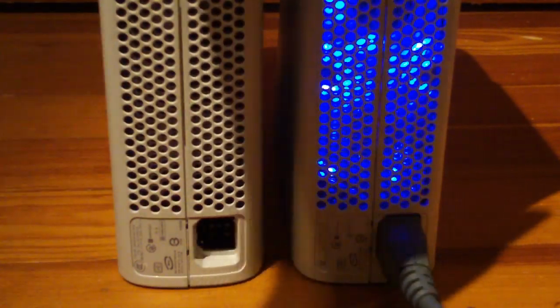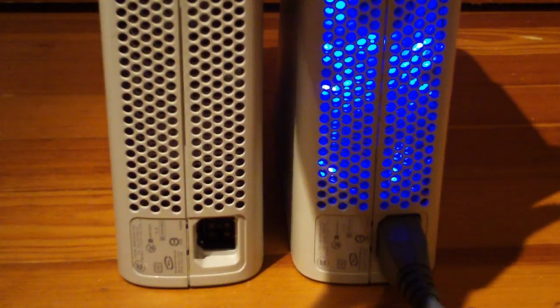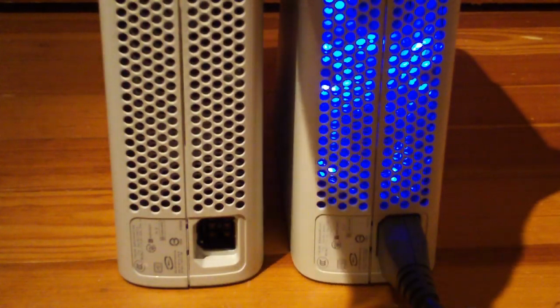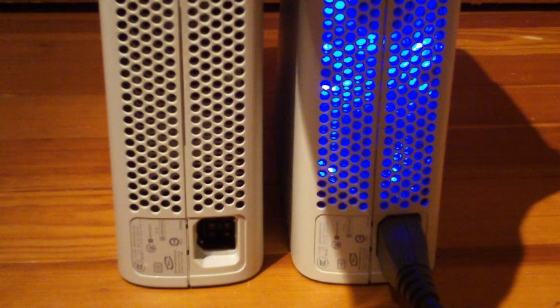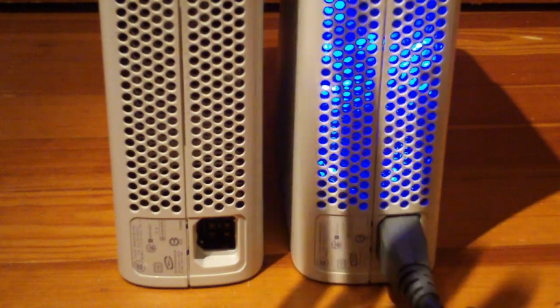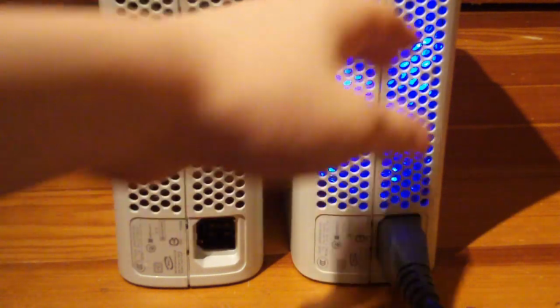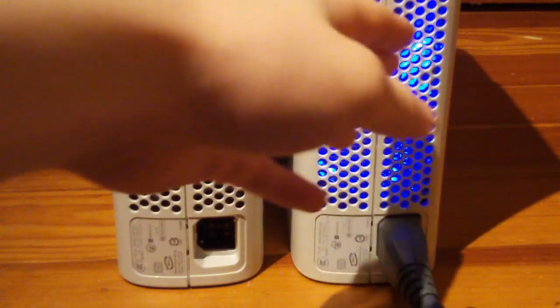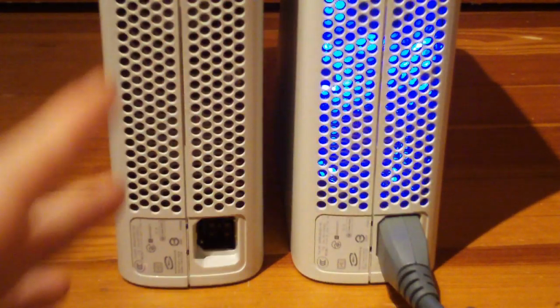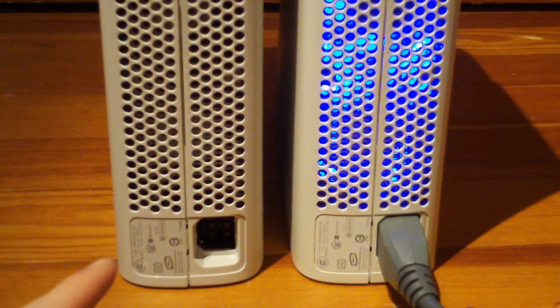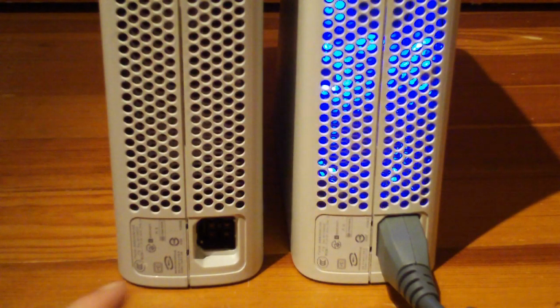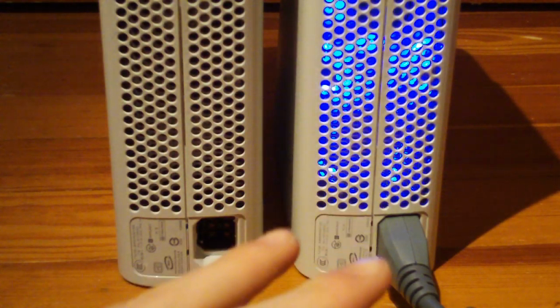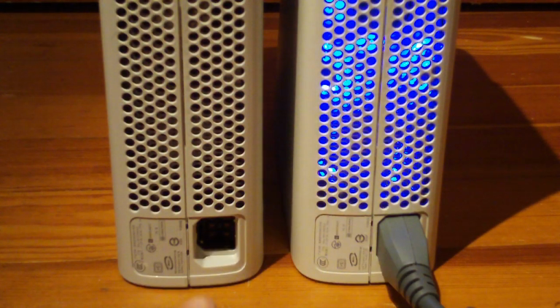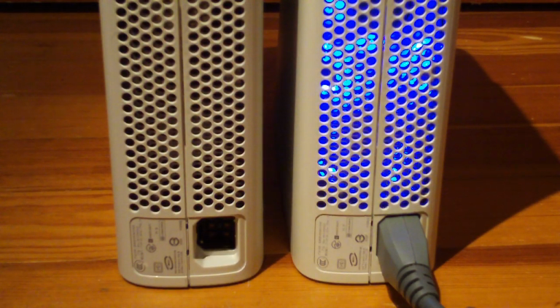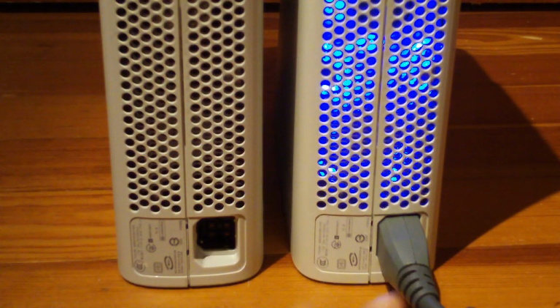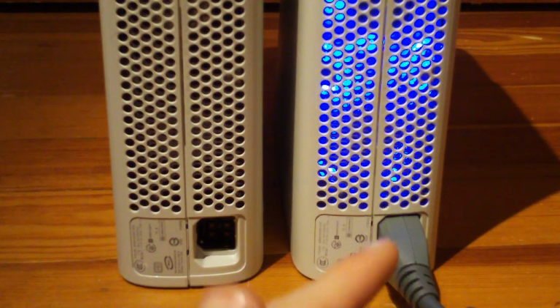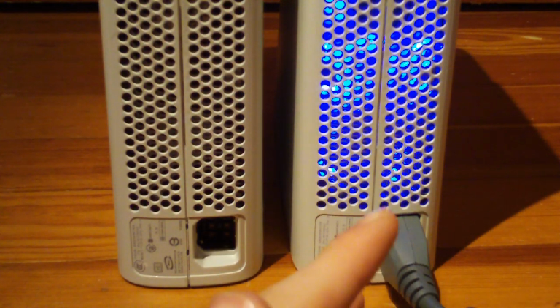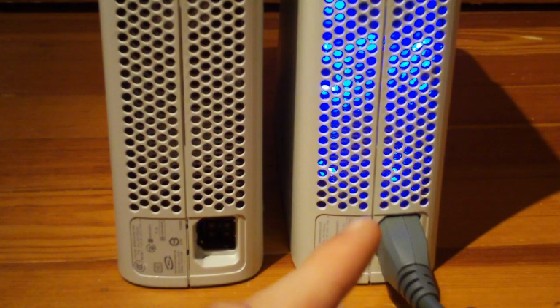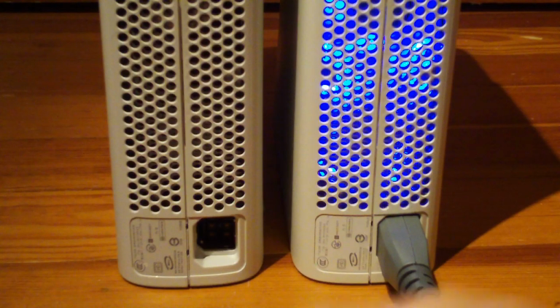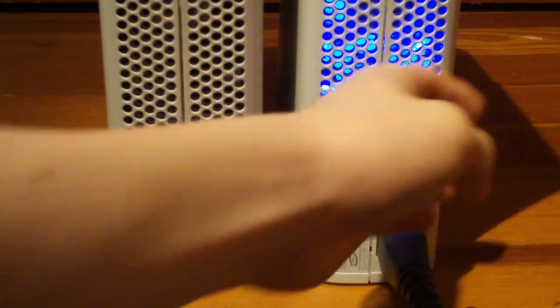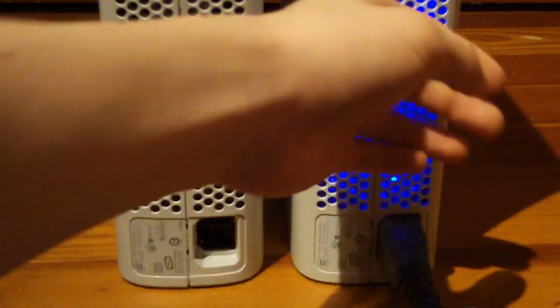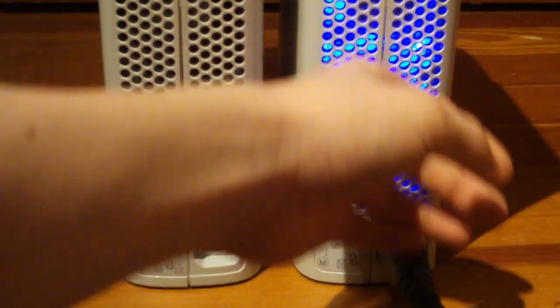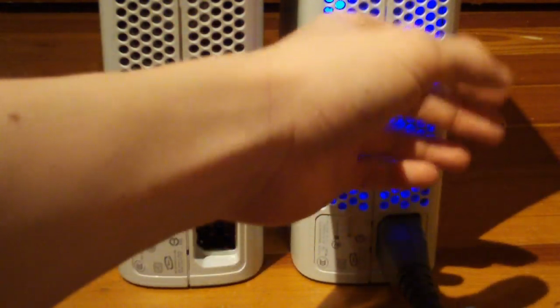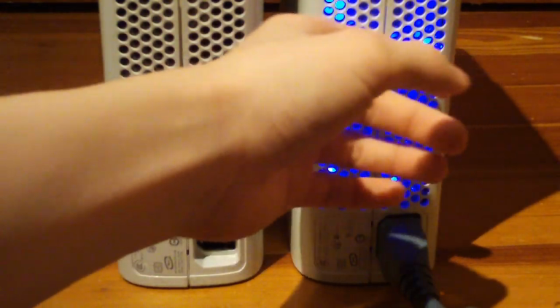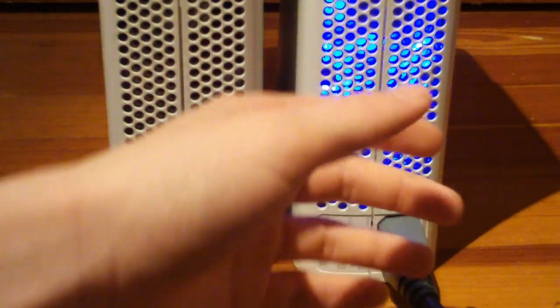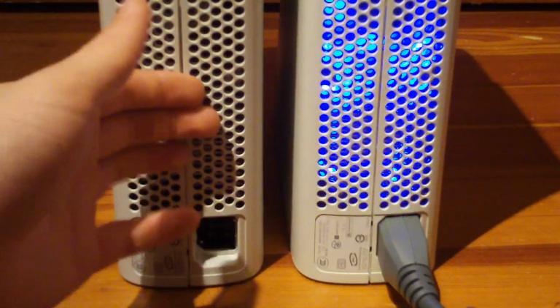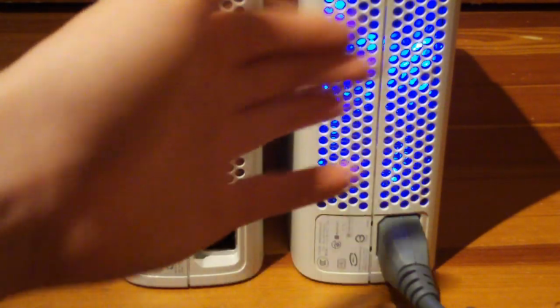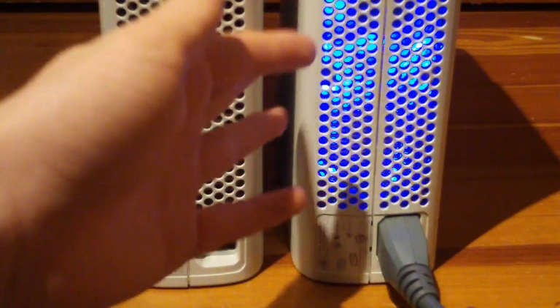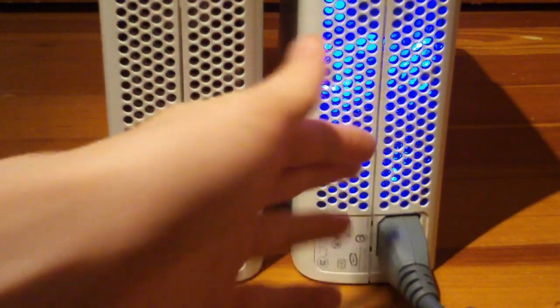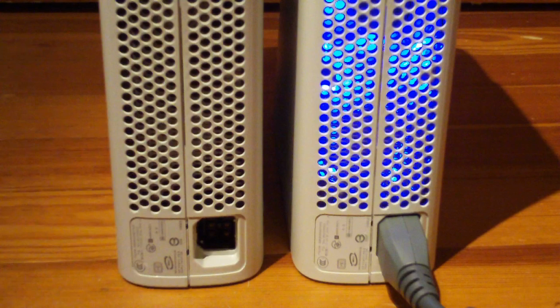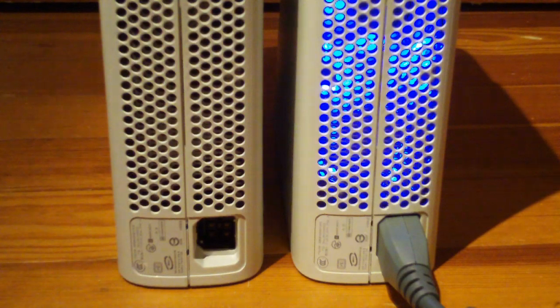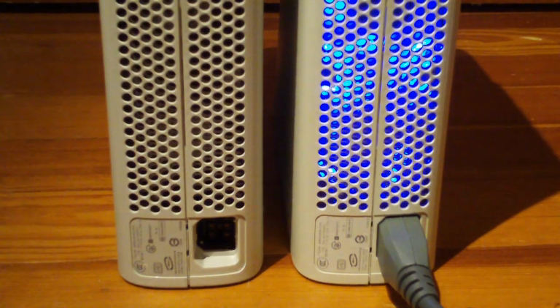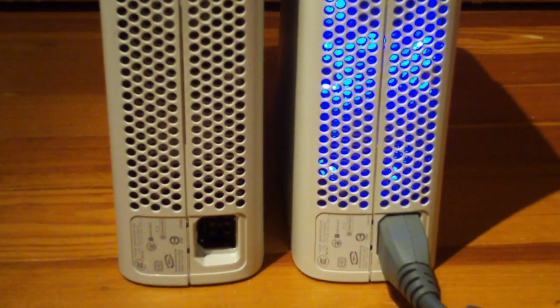This one is a bit quieter. Not too much, but it is a little. It looks cool and it seems to move more air than this one. So yeah, that one definitely wins.